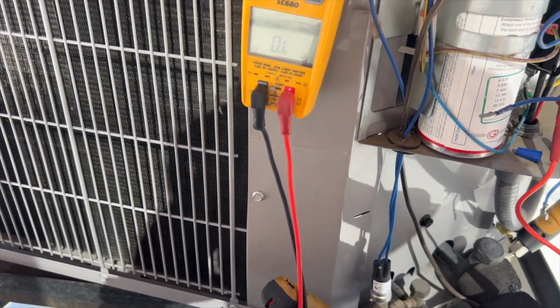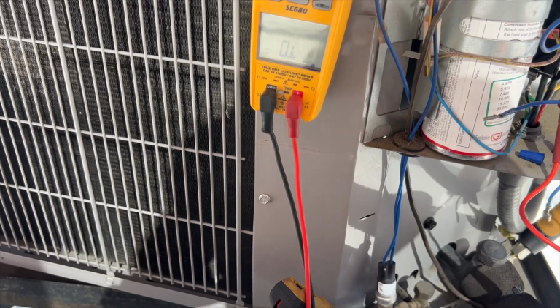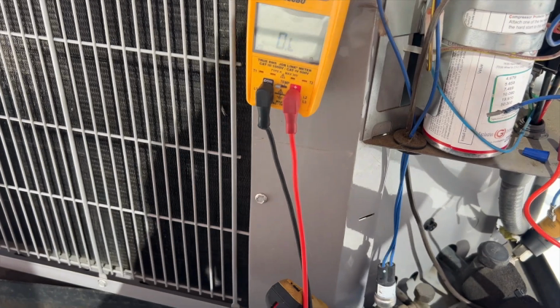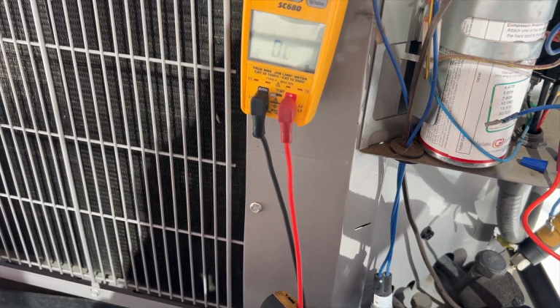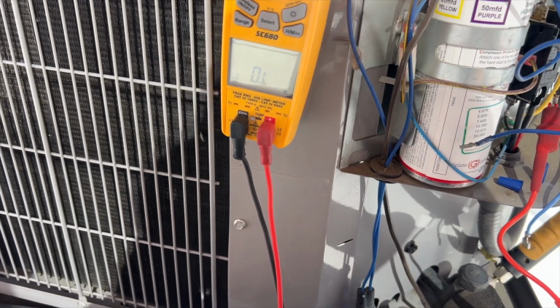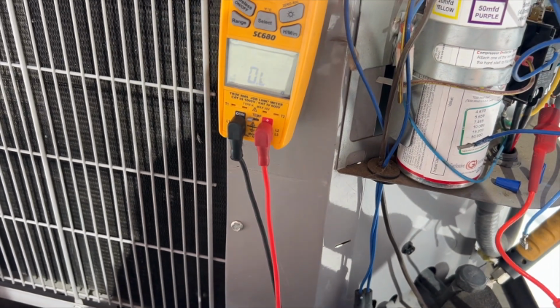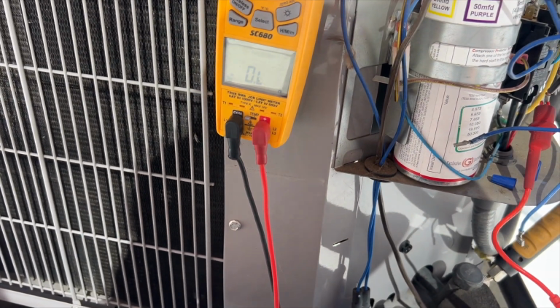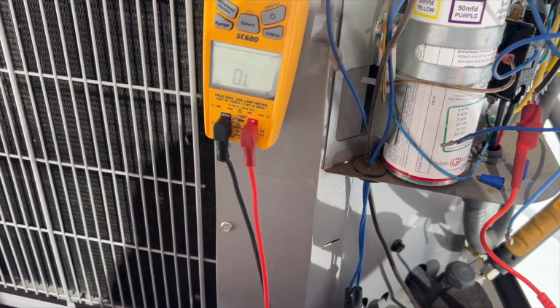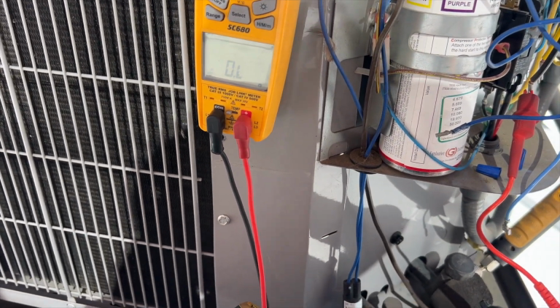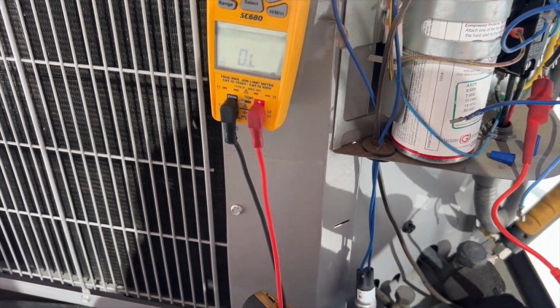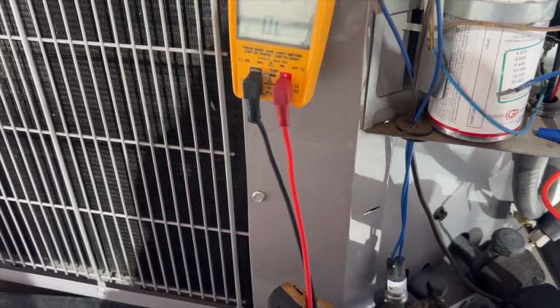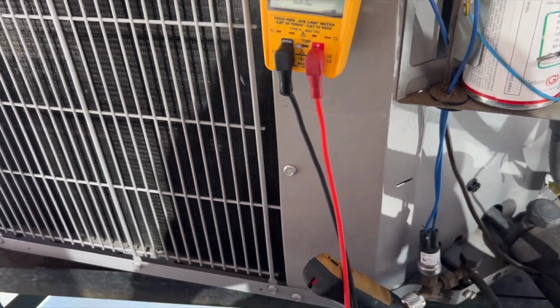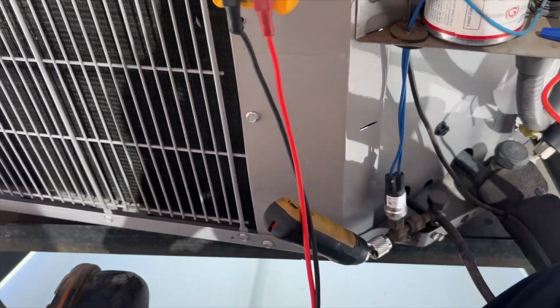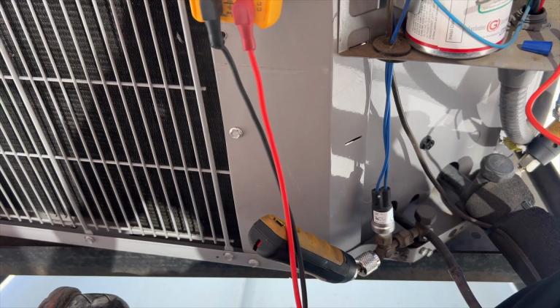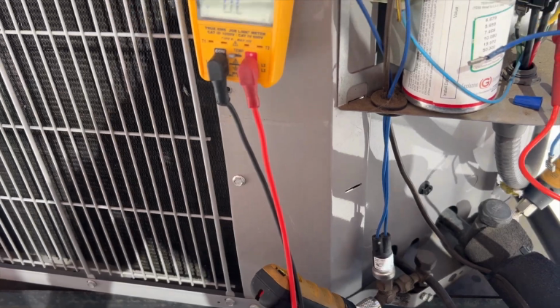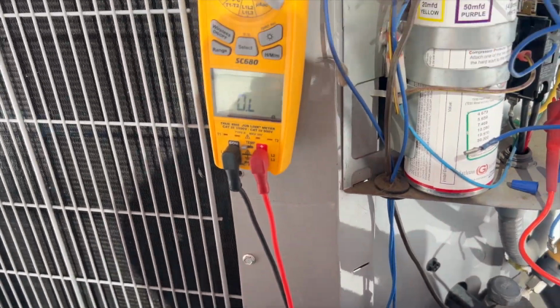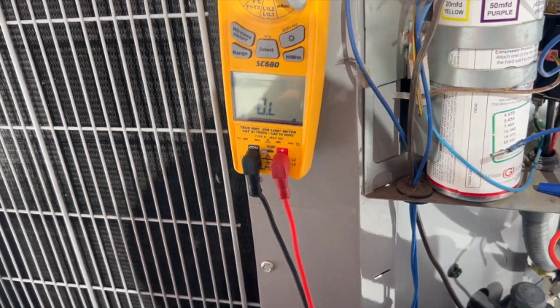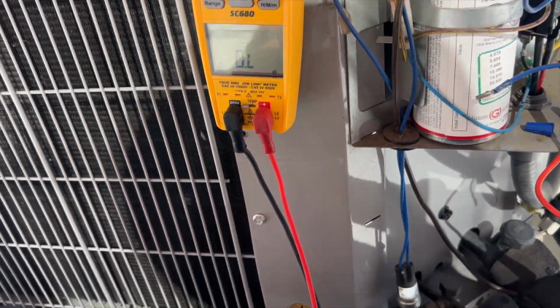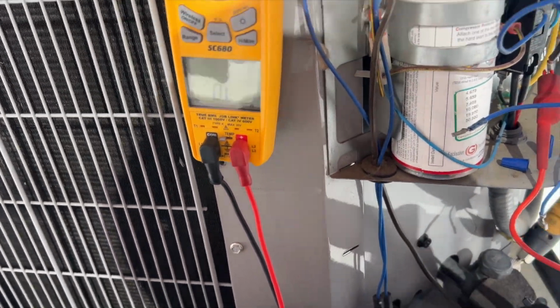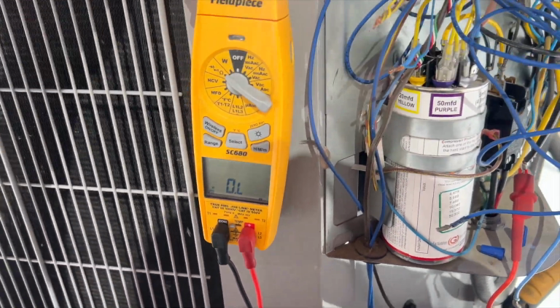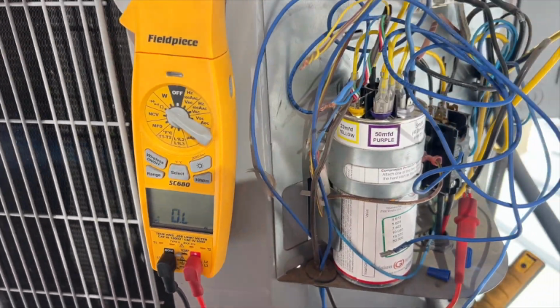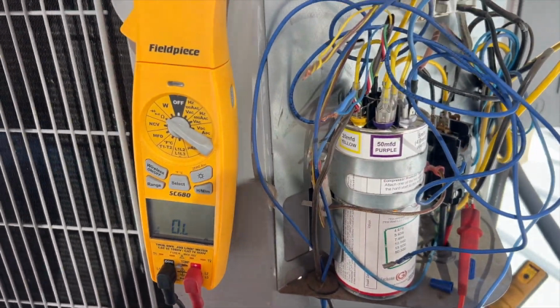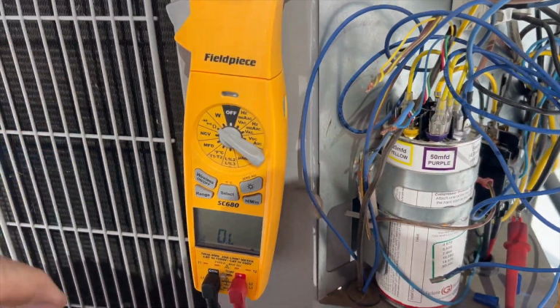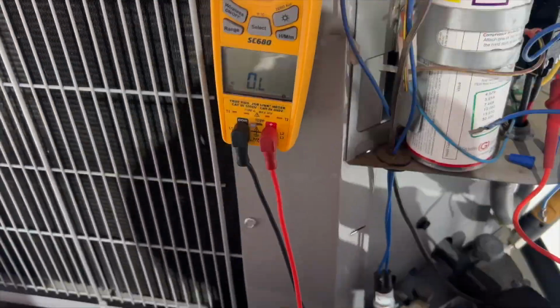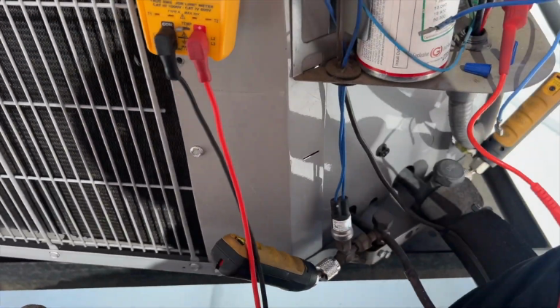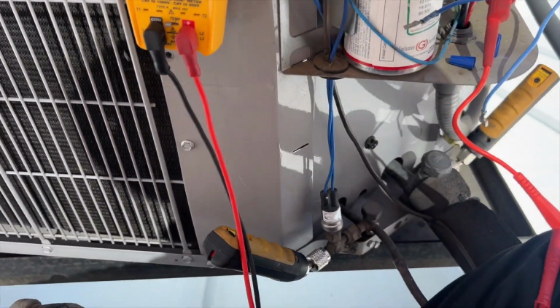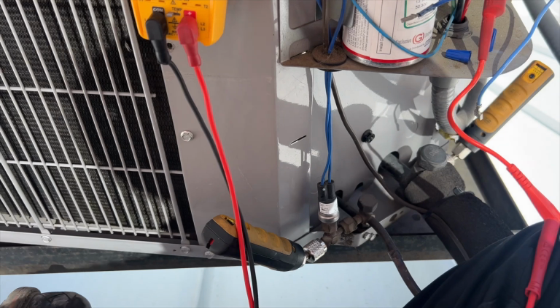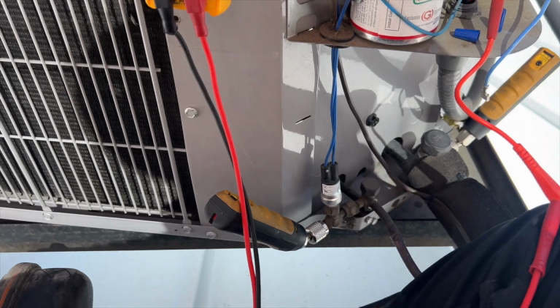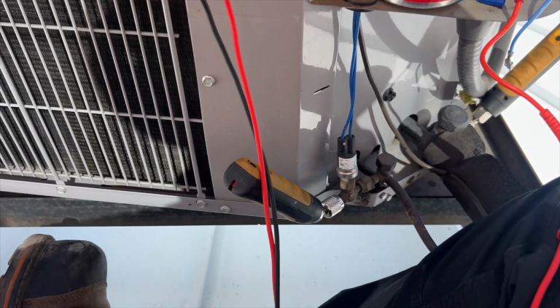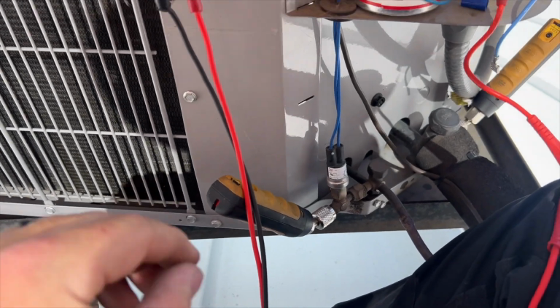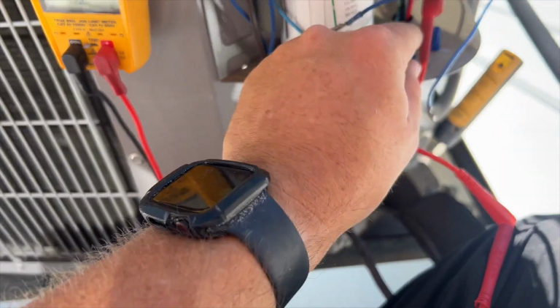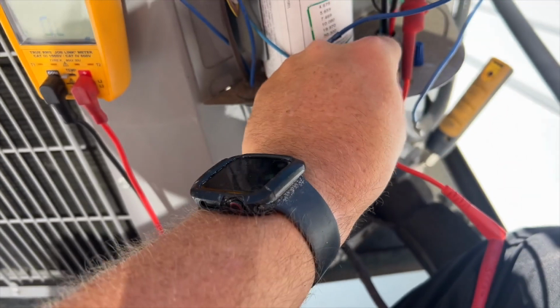We need to let it cool. I'm going to get the fan going — there's no water here, otherwise I'd be putting water on top of the compressor to speed it up. So that's where we're at.